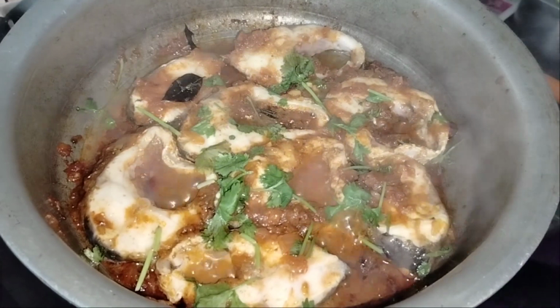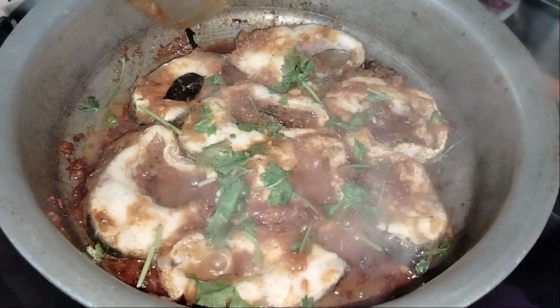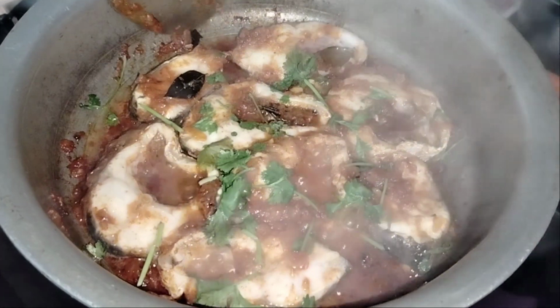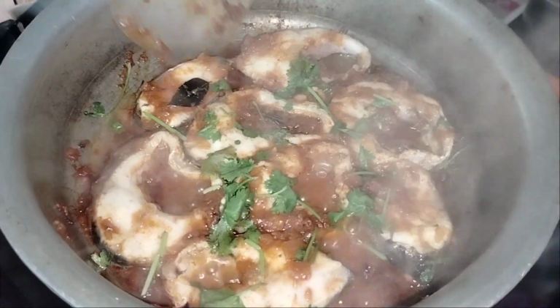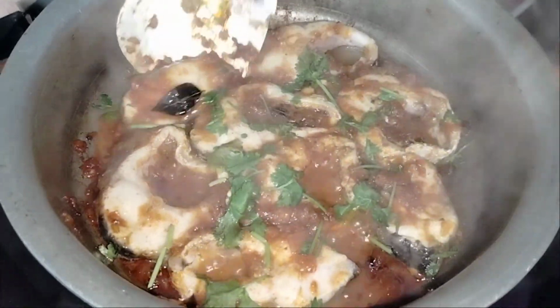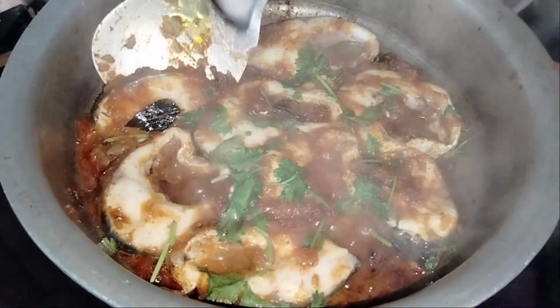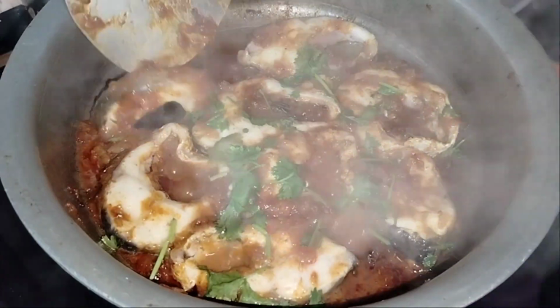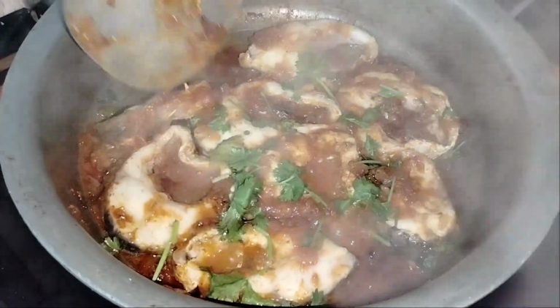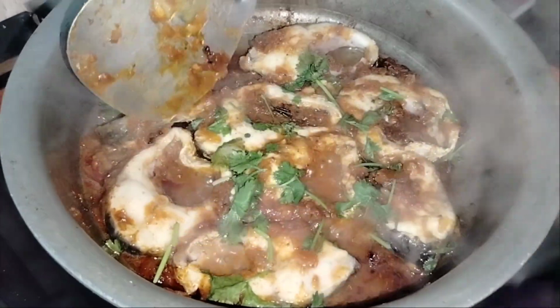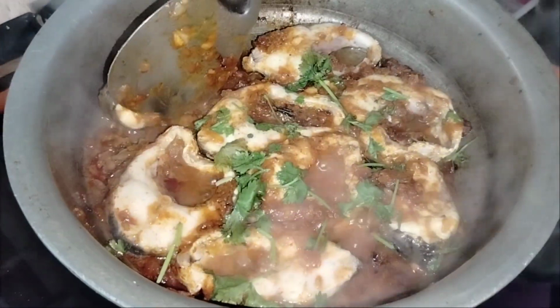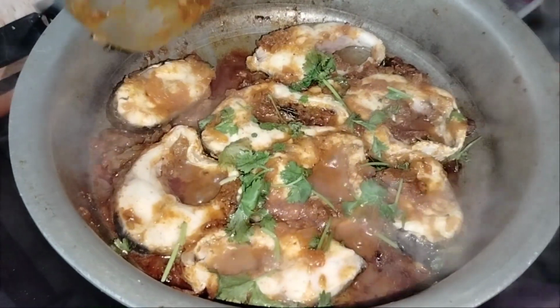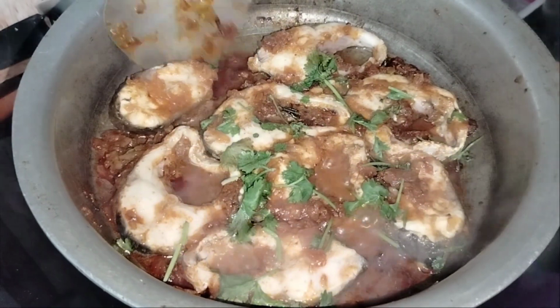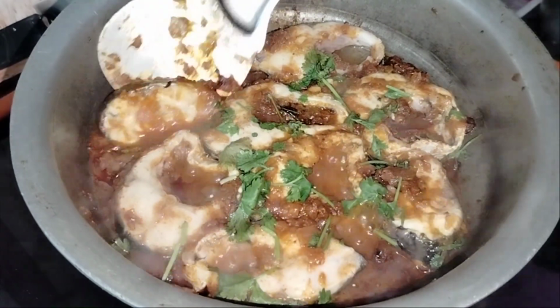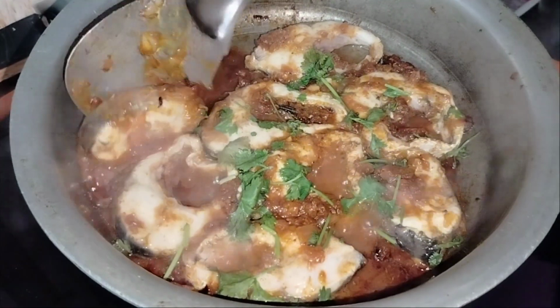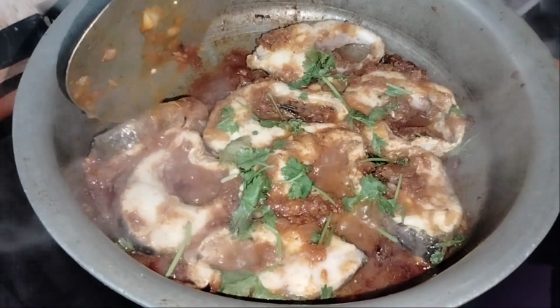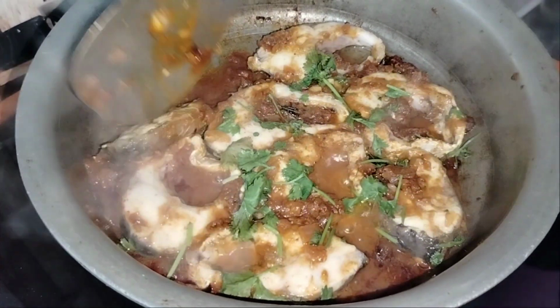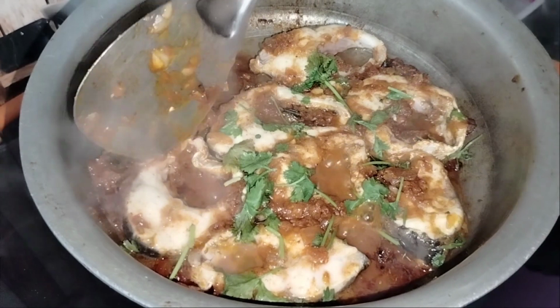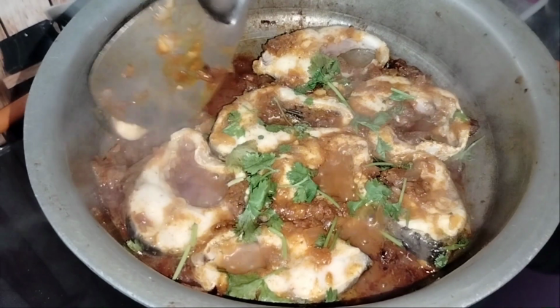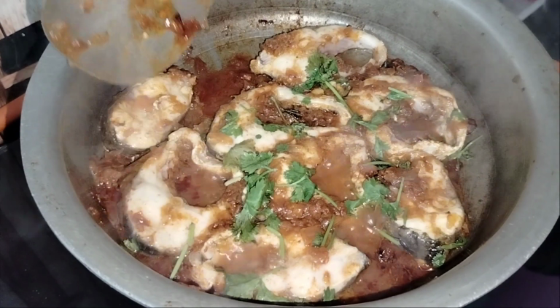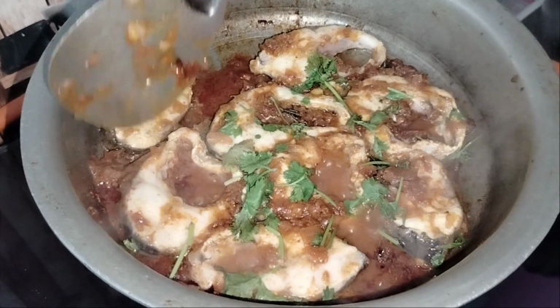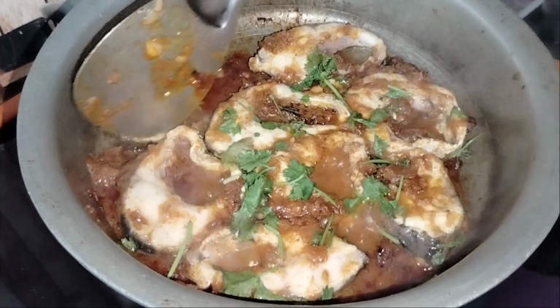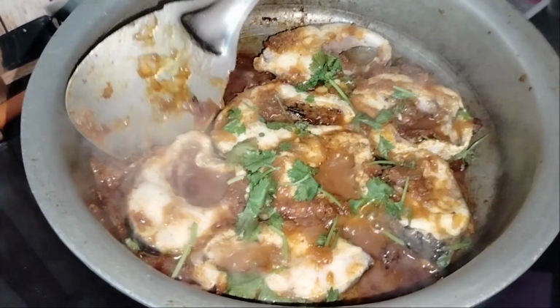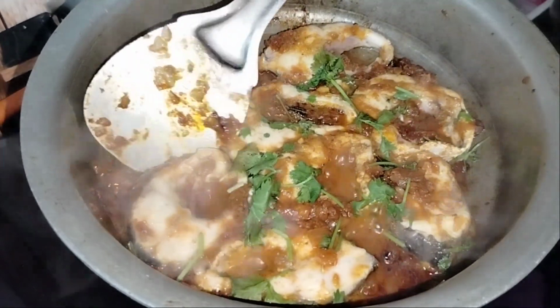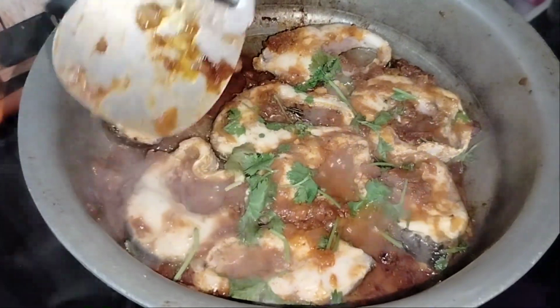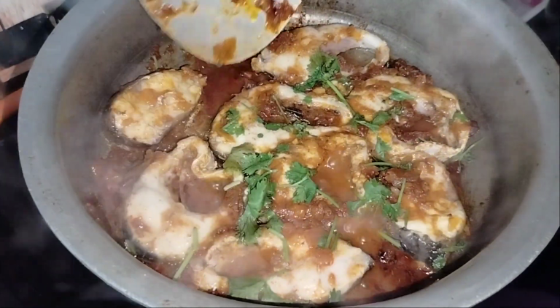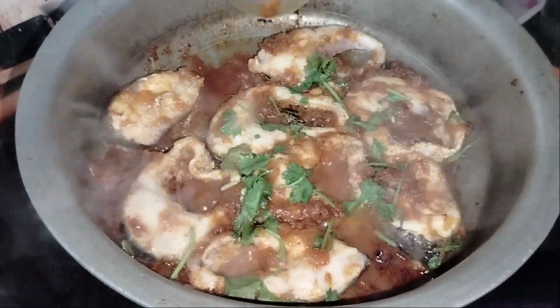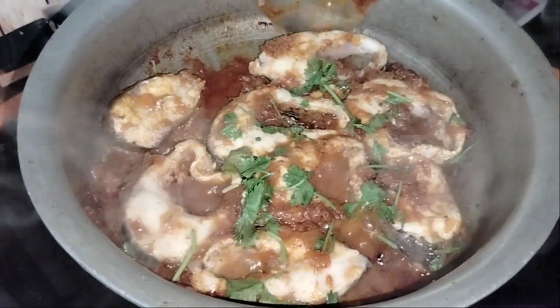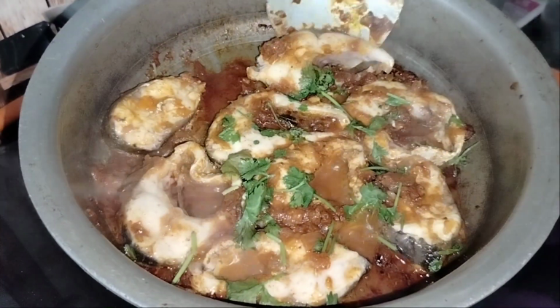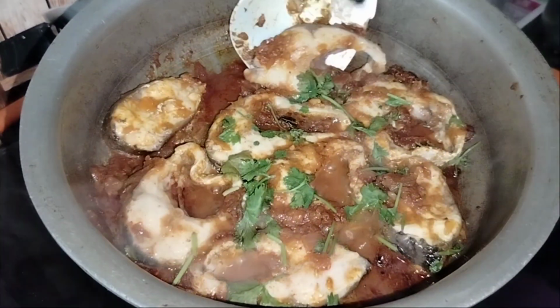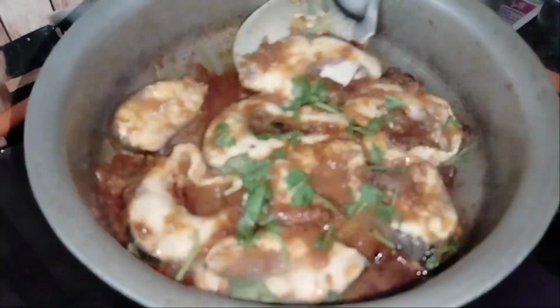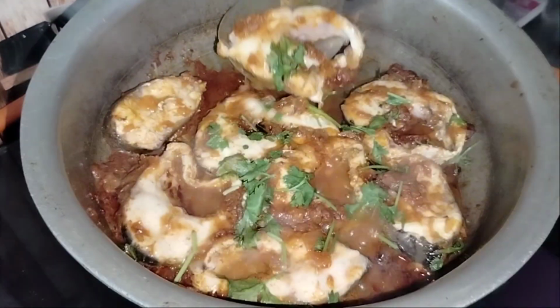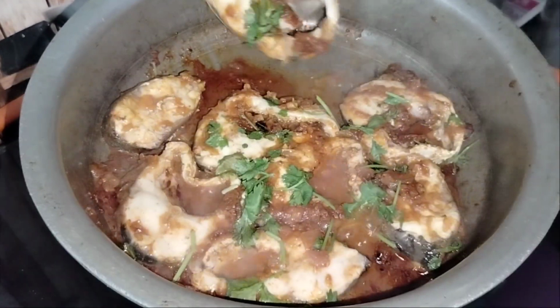Now we will not press the fish down. We will make sure the fish cooks evenly on all sides.